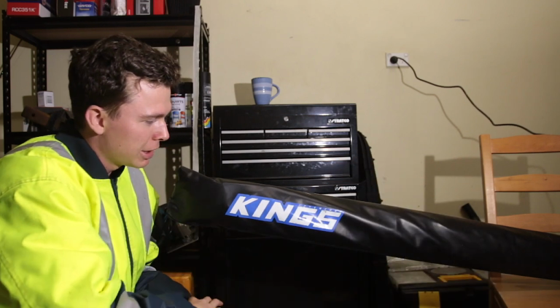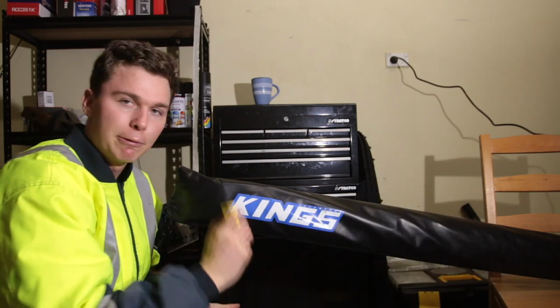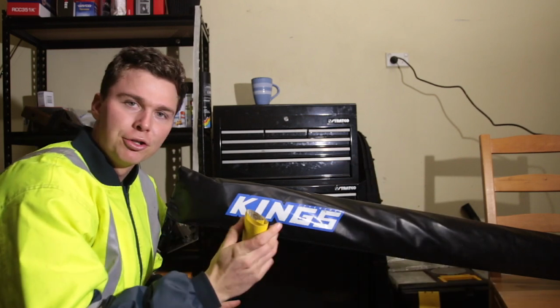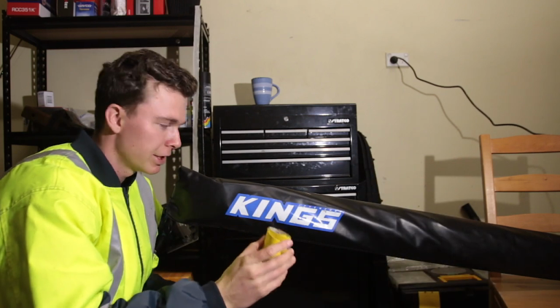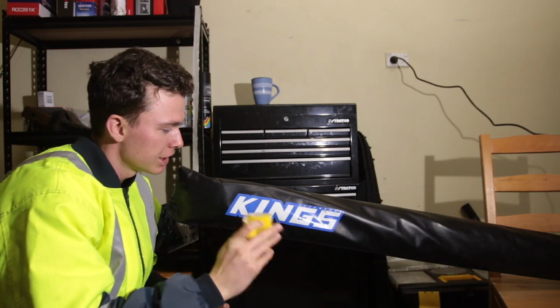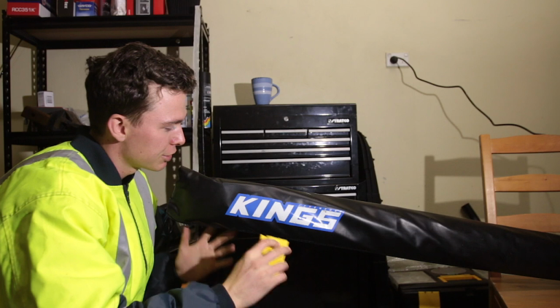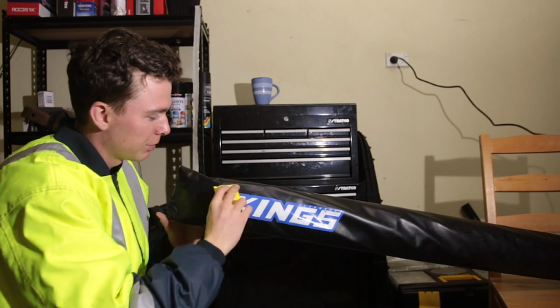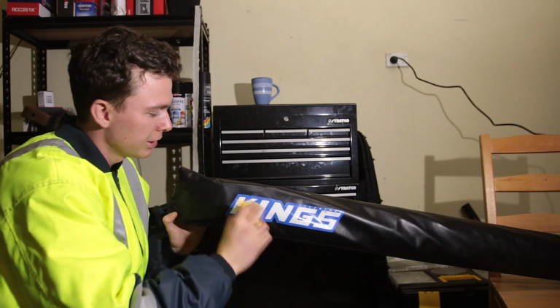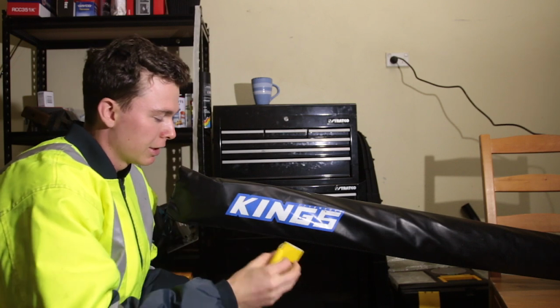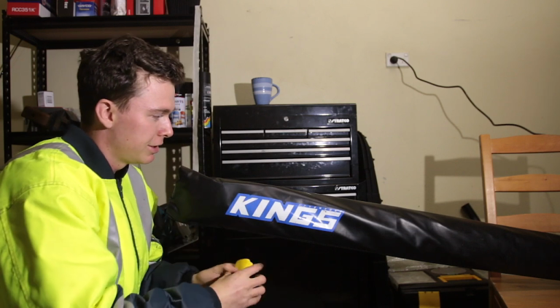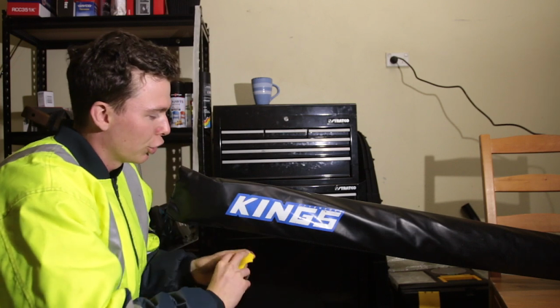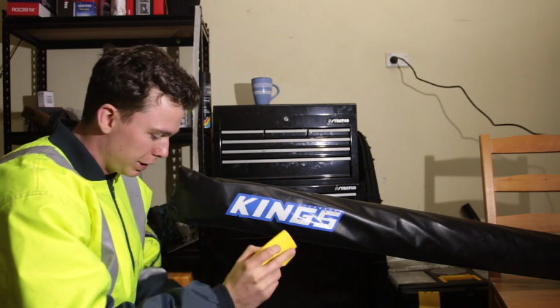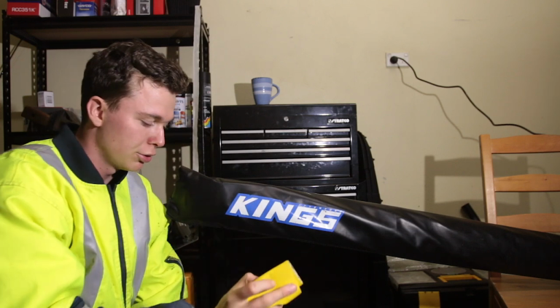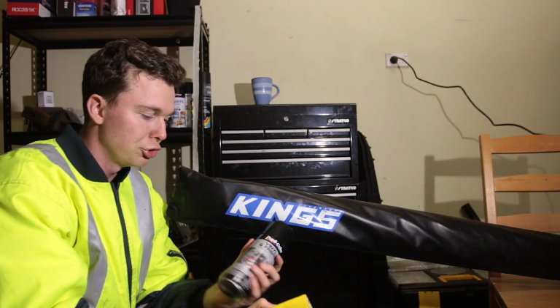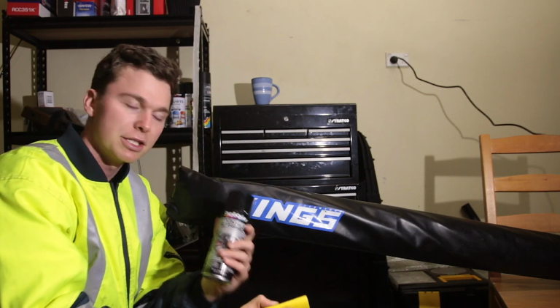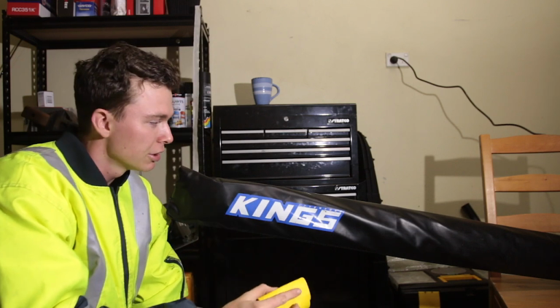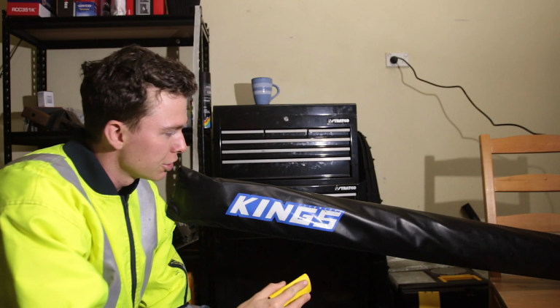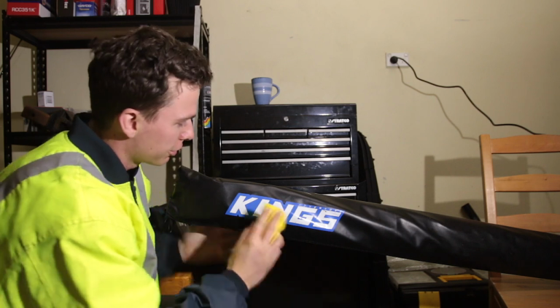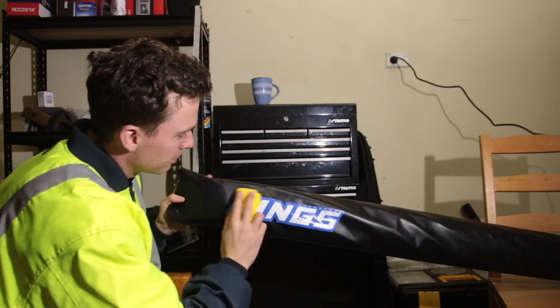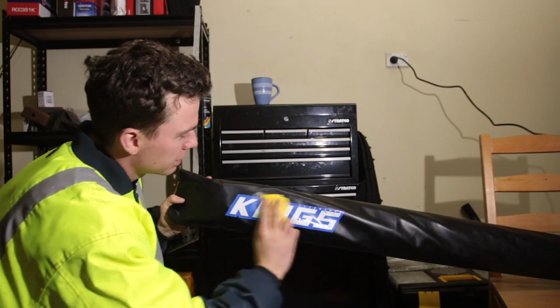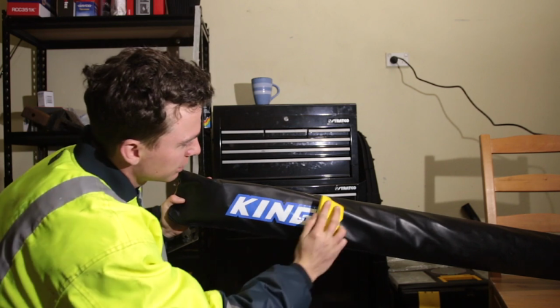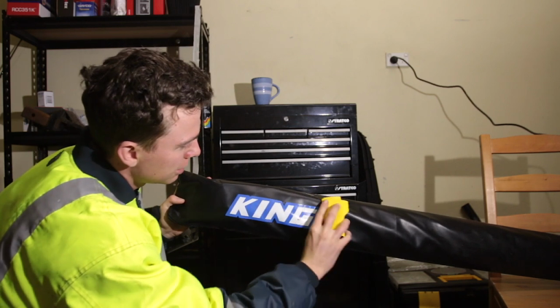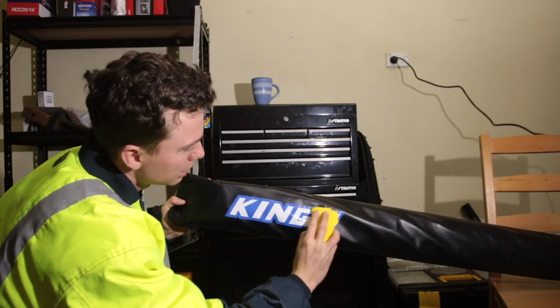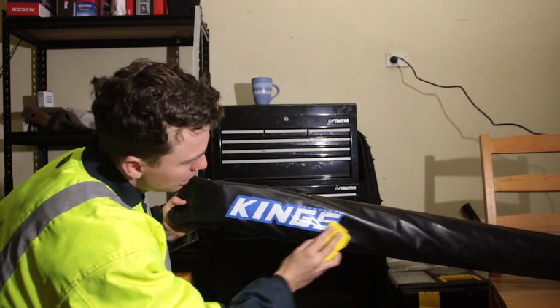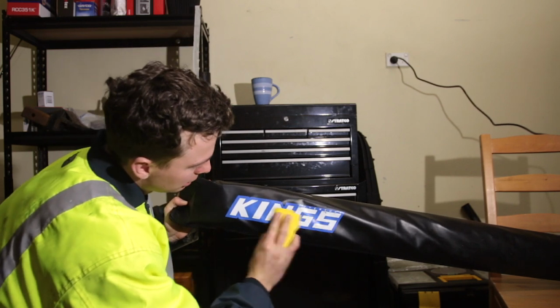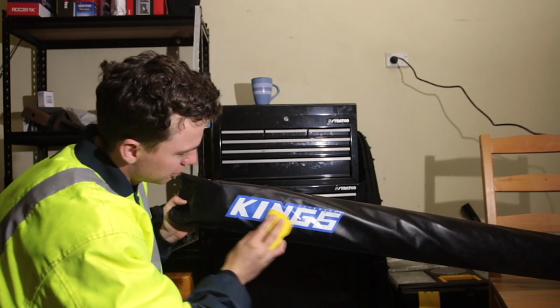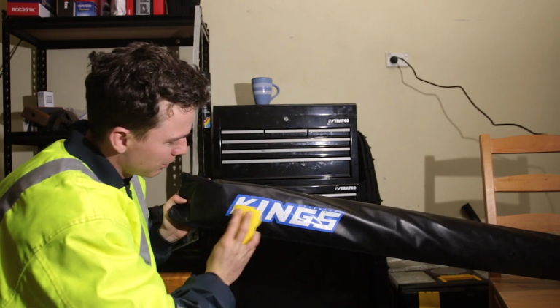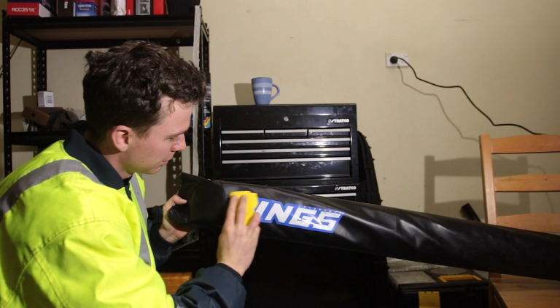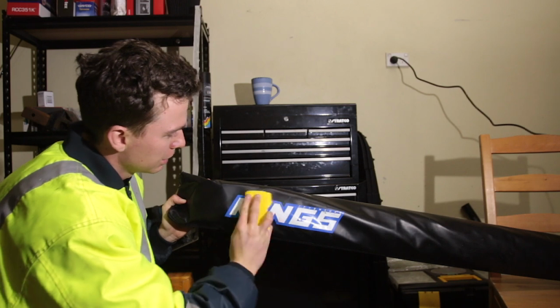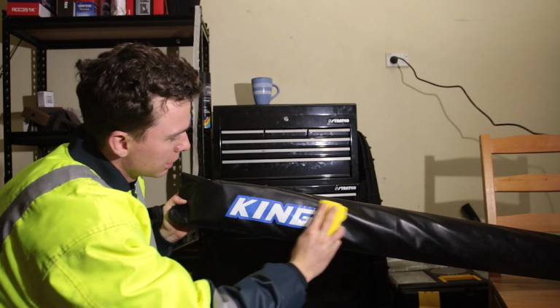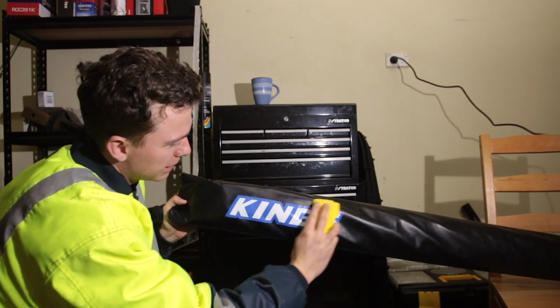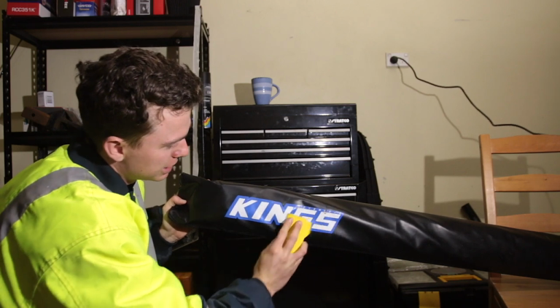The next step is to start scuffing up the area. This is gonna help the new paint stick, so don't go crazy, just give it a little light scuff up. That helps it stick.